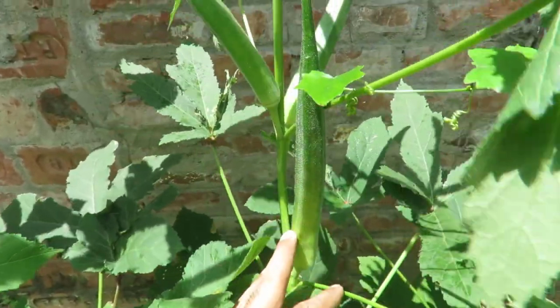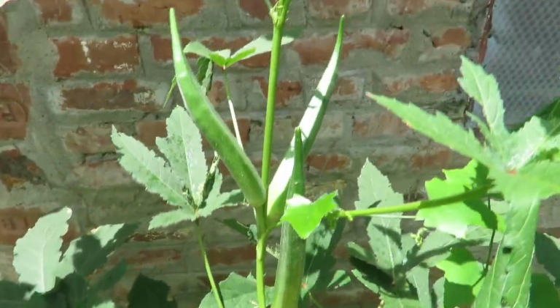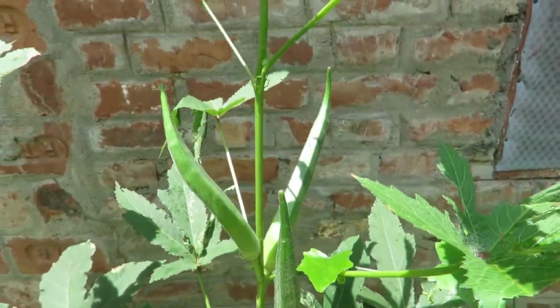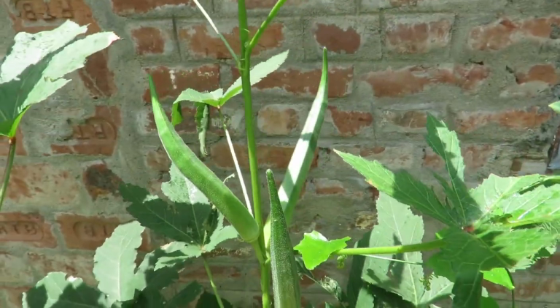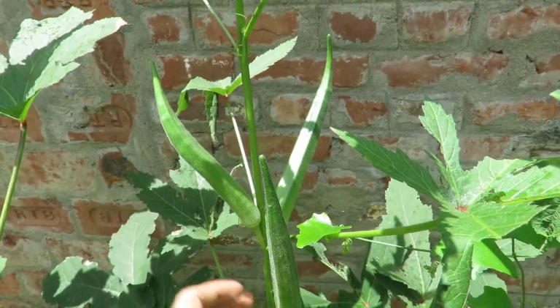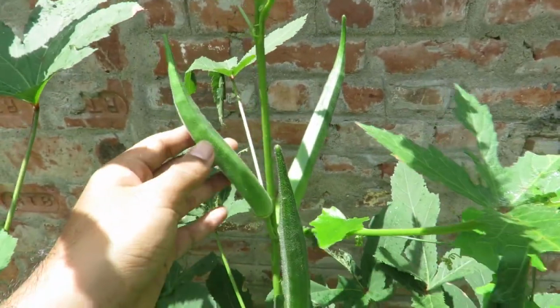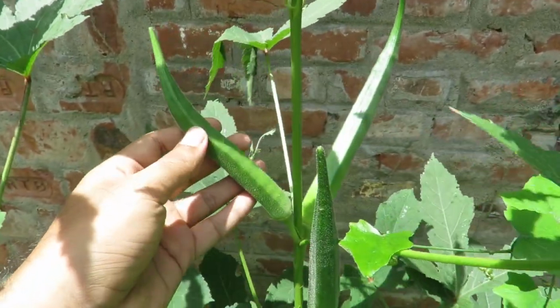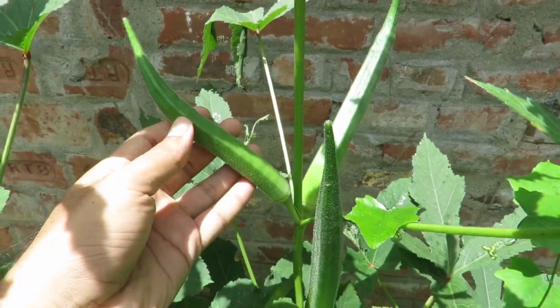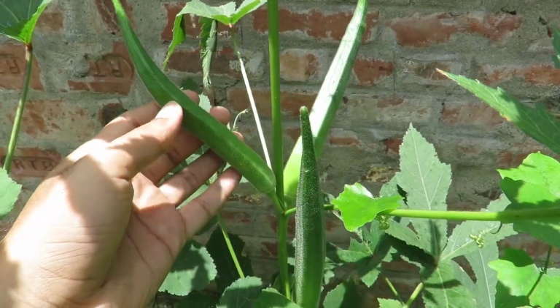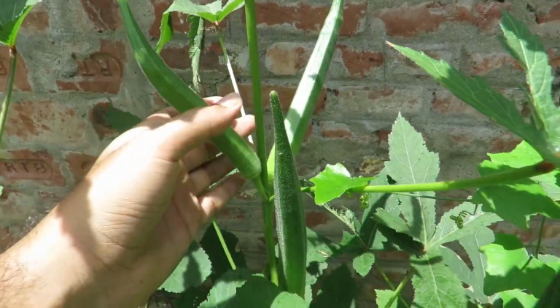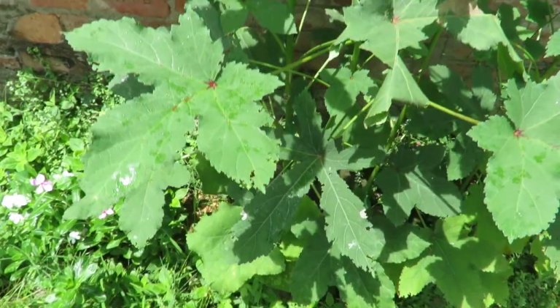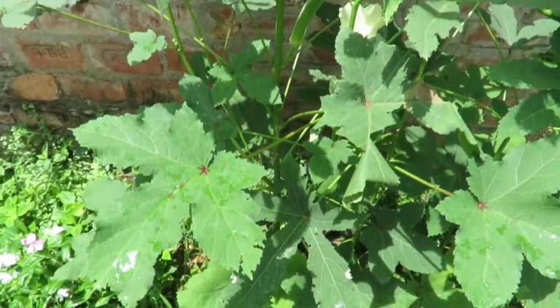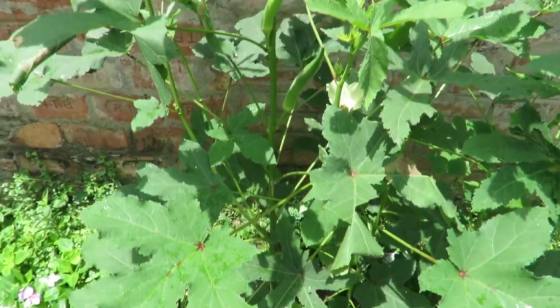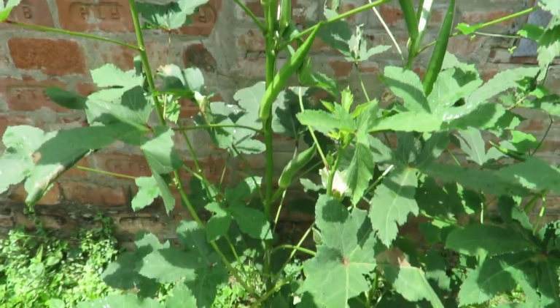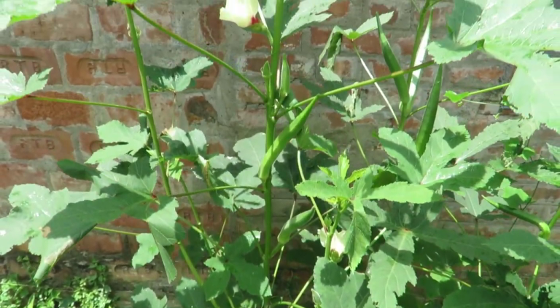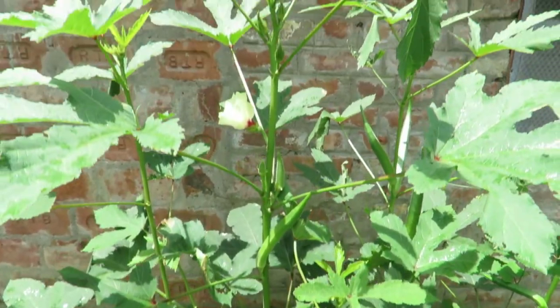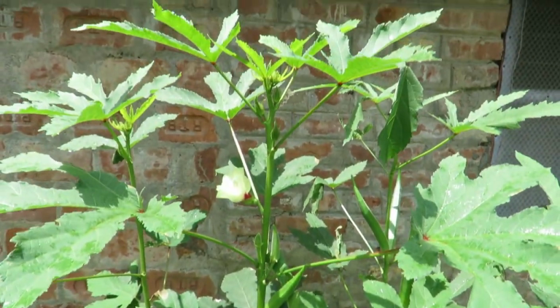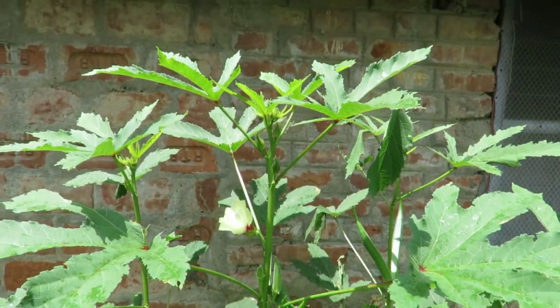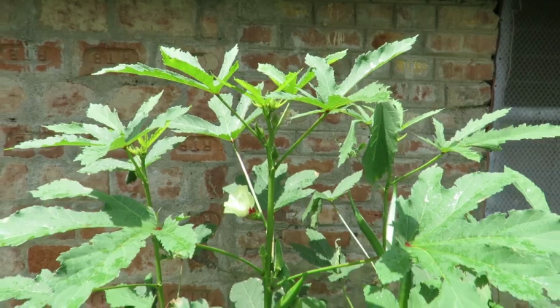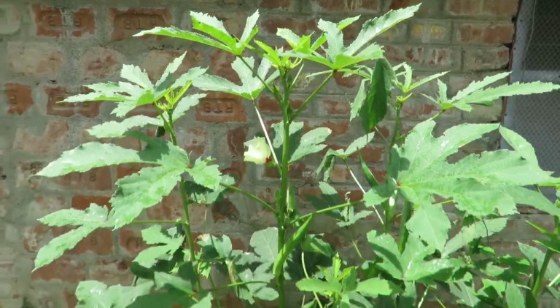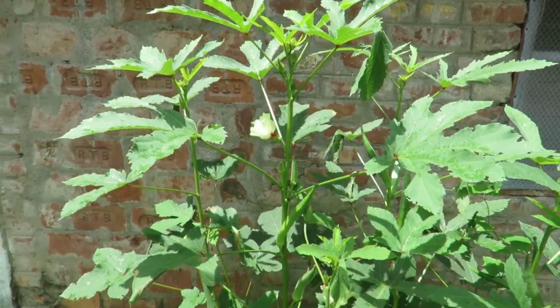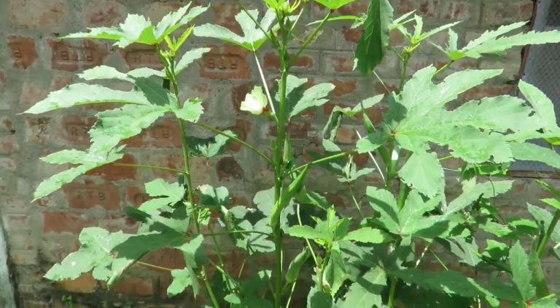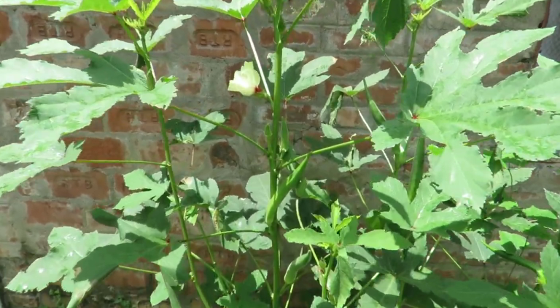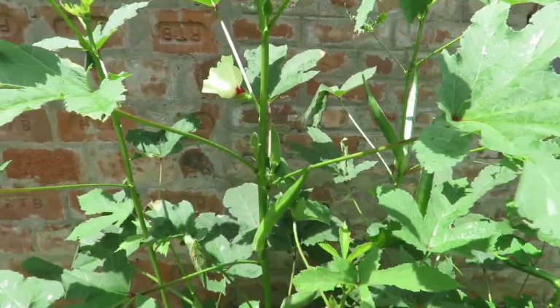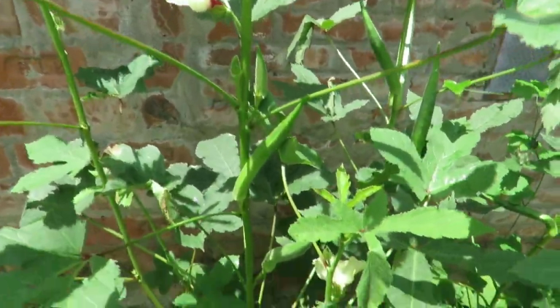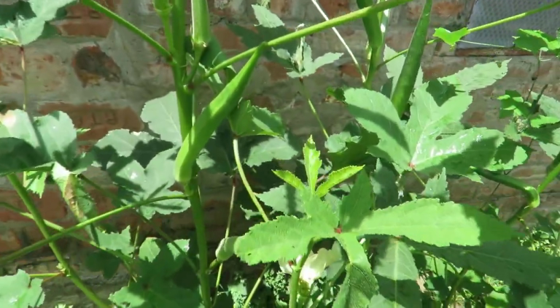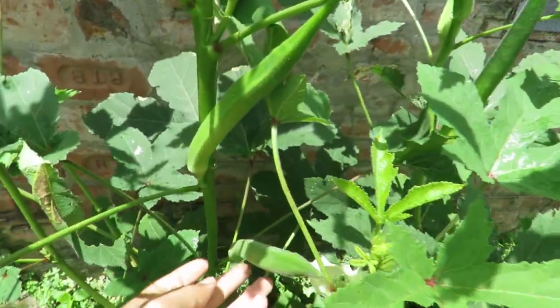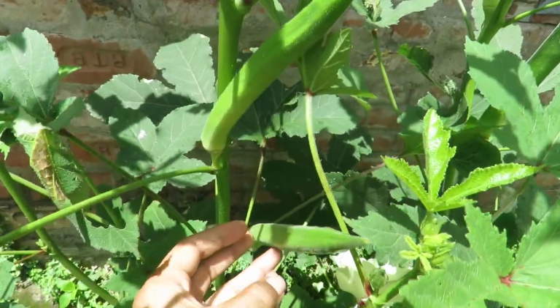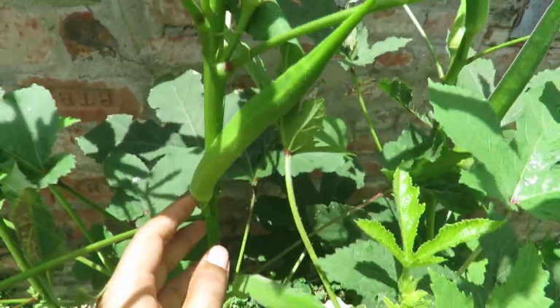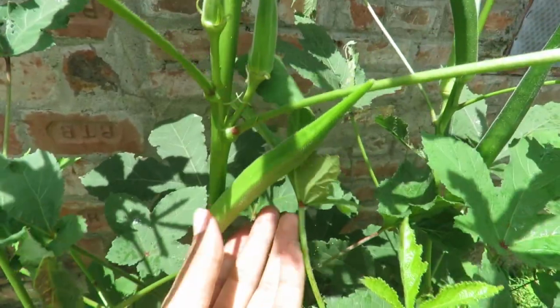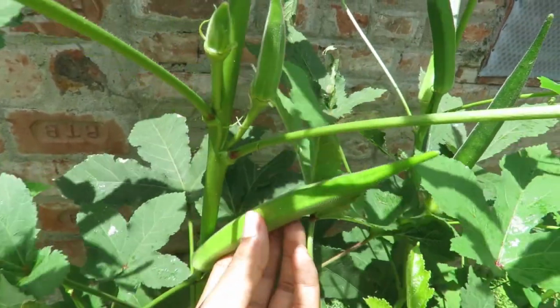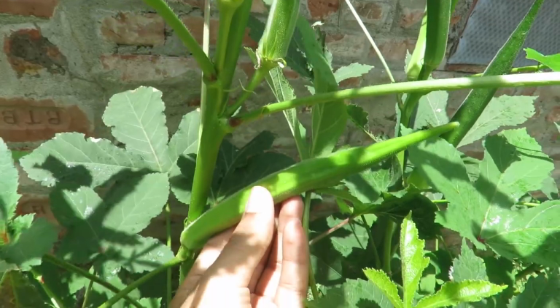Now look at these — the size of these okras are quite big and they are still soft. These plants are in the ground and they are quite tall. They can get 6 feet tall. I'm having a great harvest from this plant without any special care. I'm really surprised to see how big they are growing.